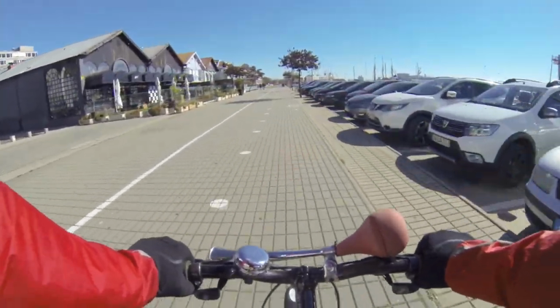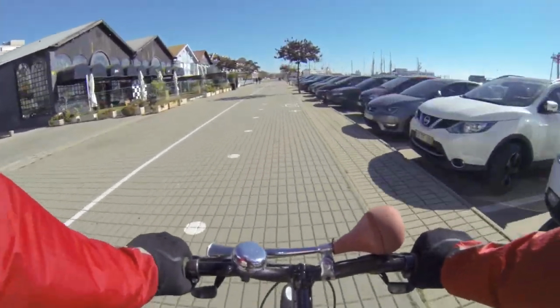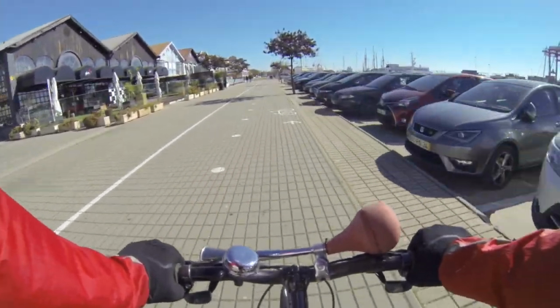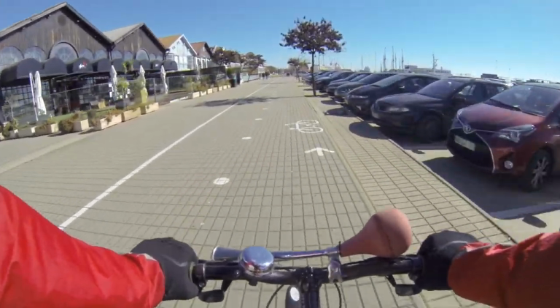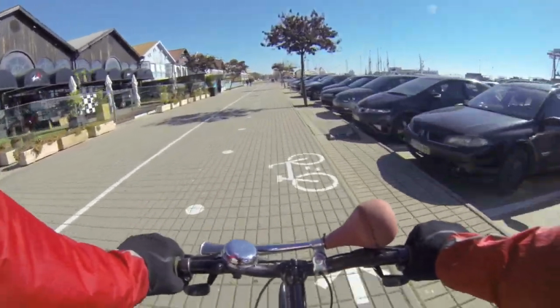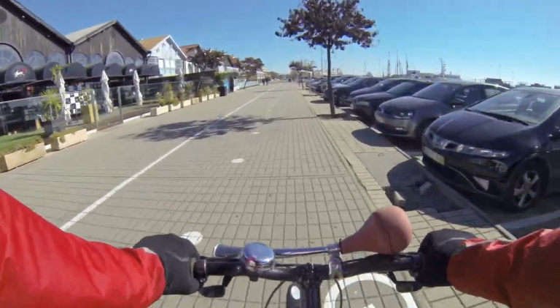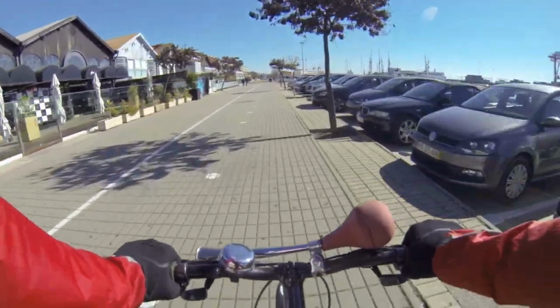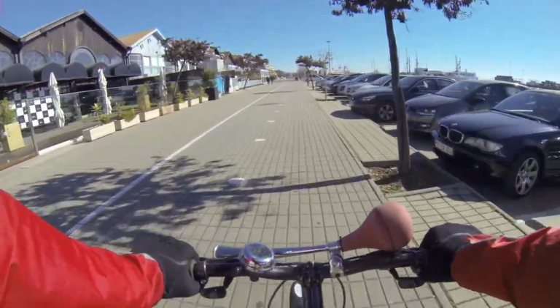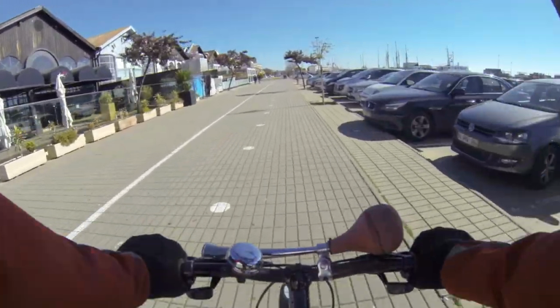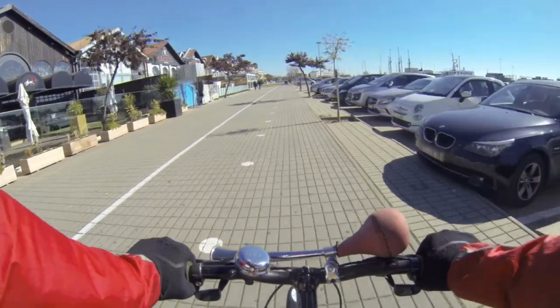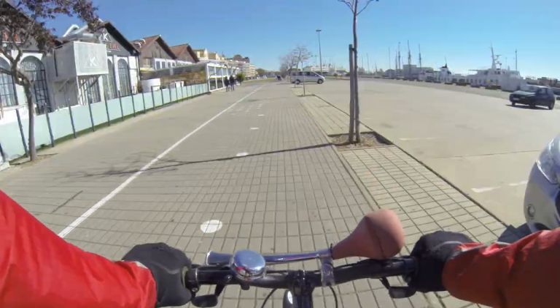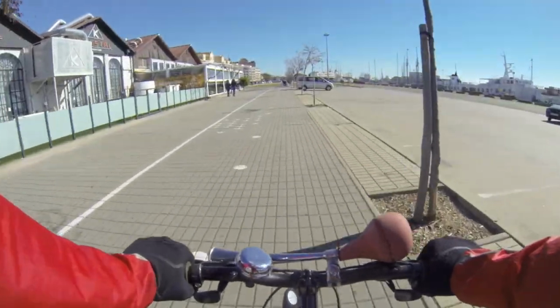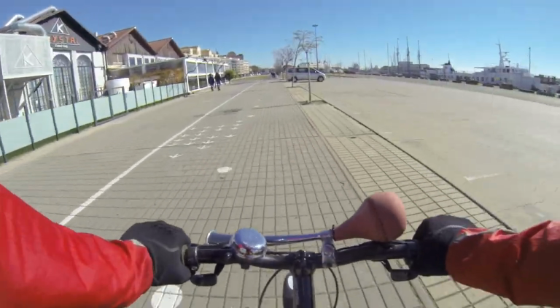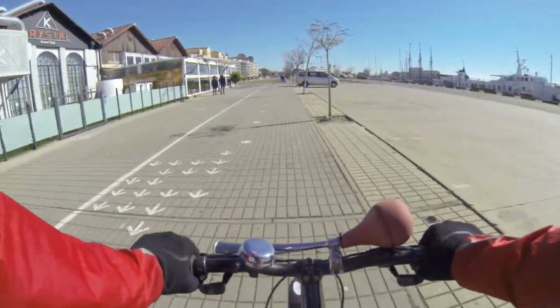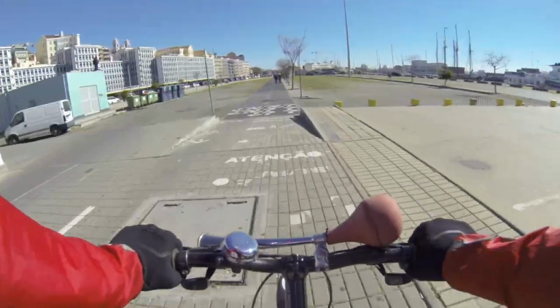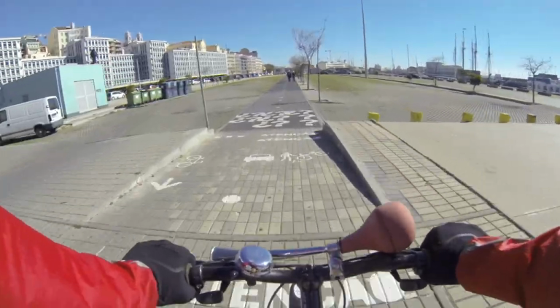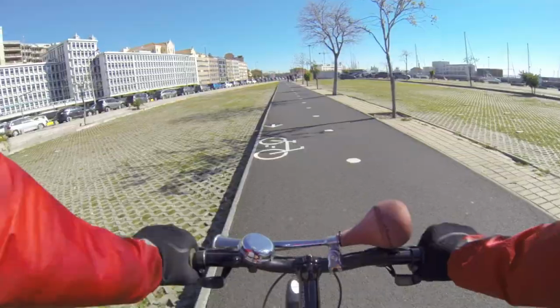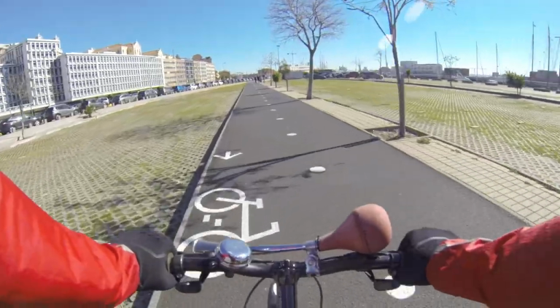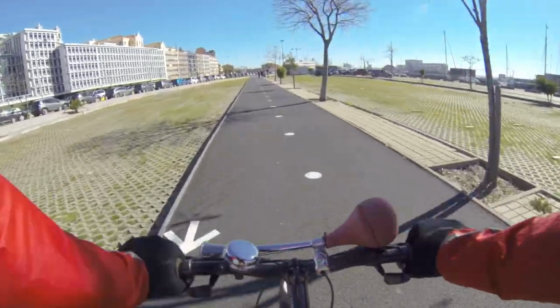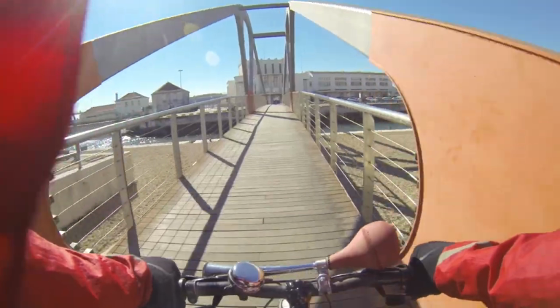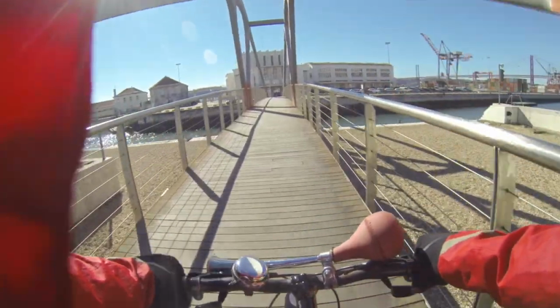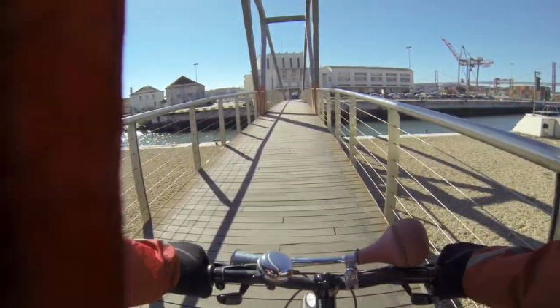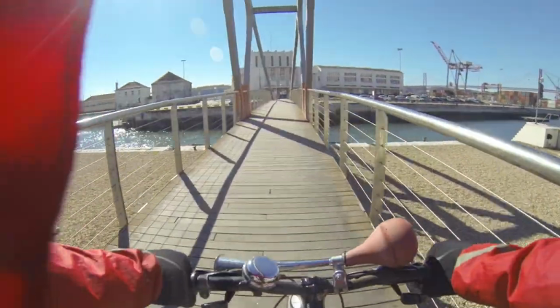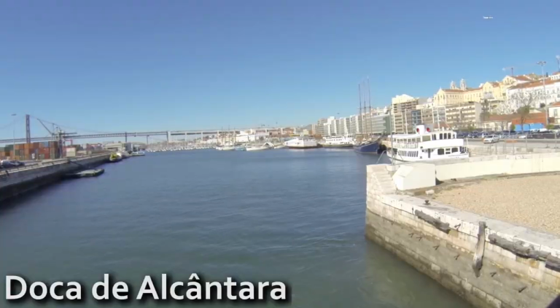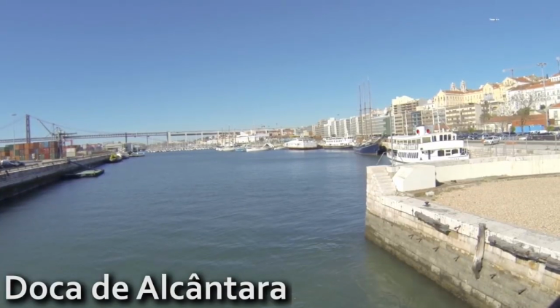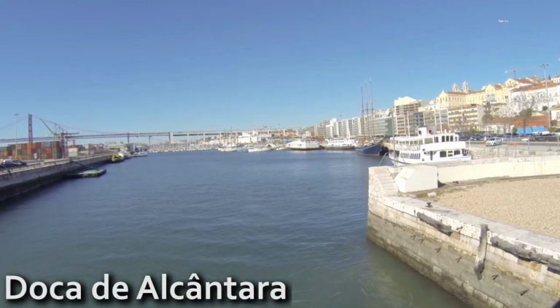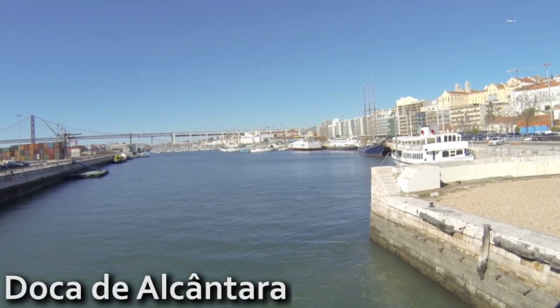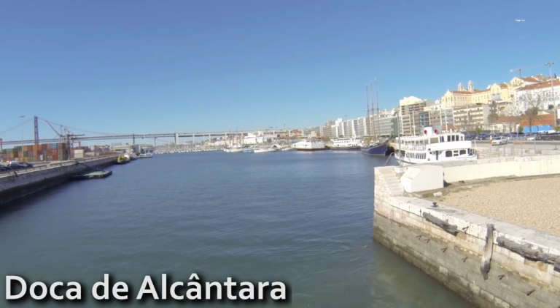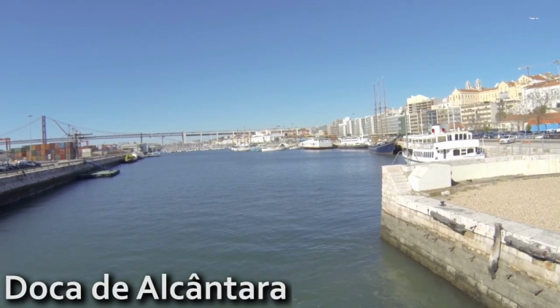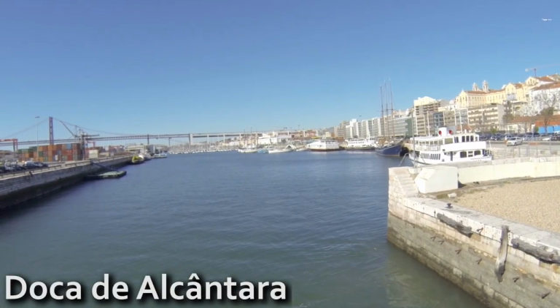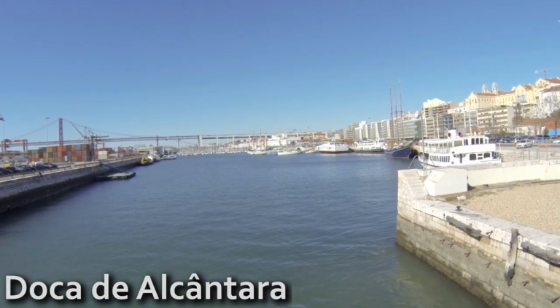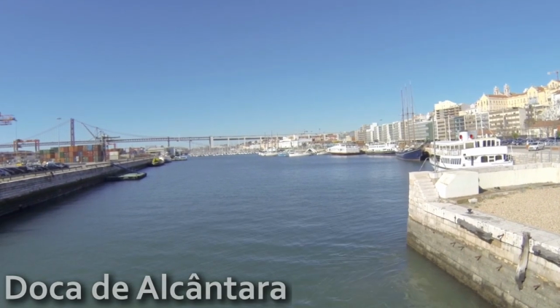And then some clubs, mostly frequented by the African community. At Doca d'Alcântara, here you can take some boat cruises over the river.